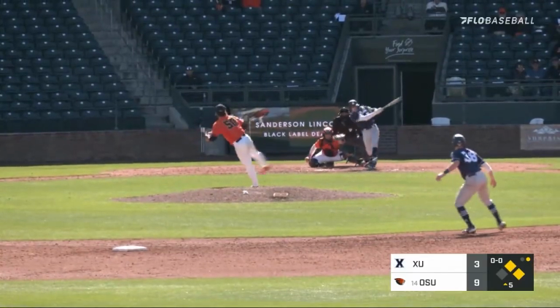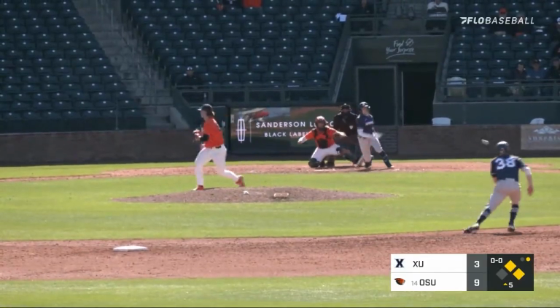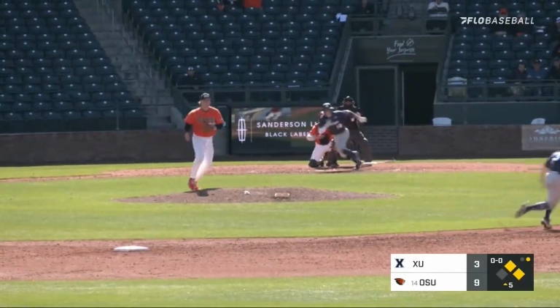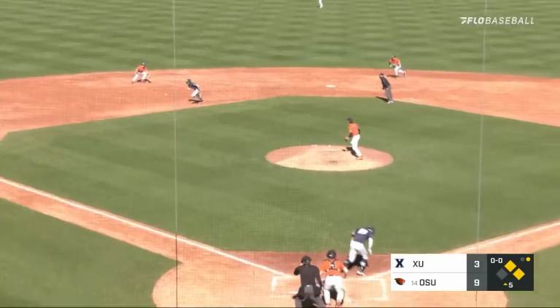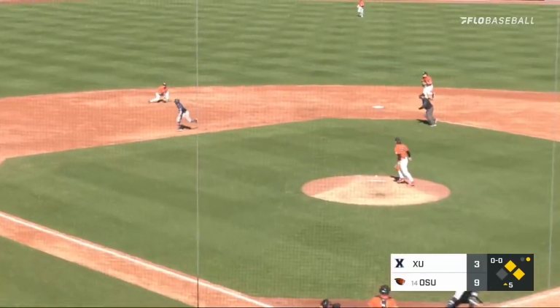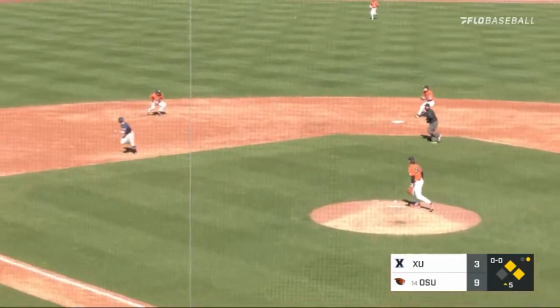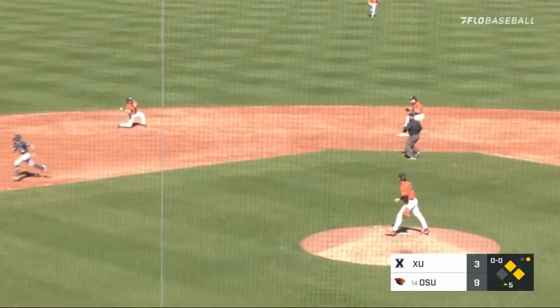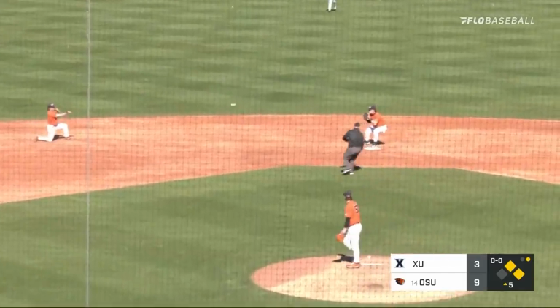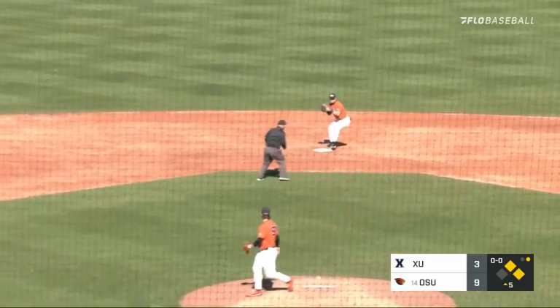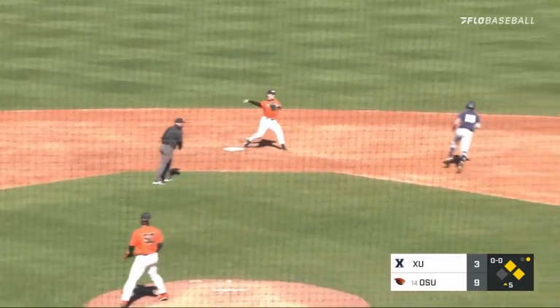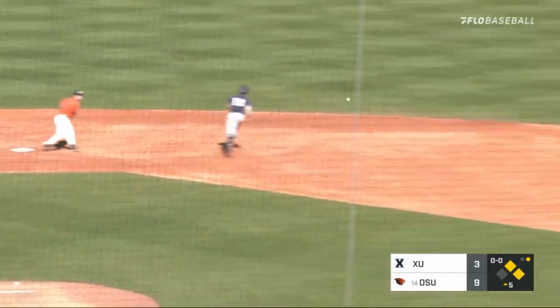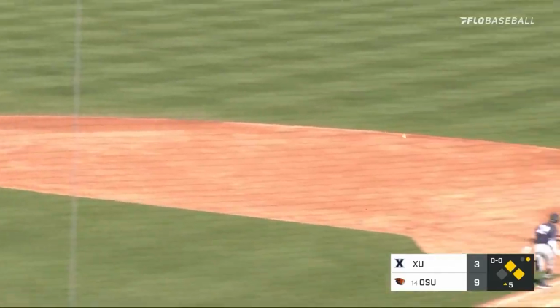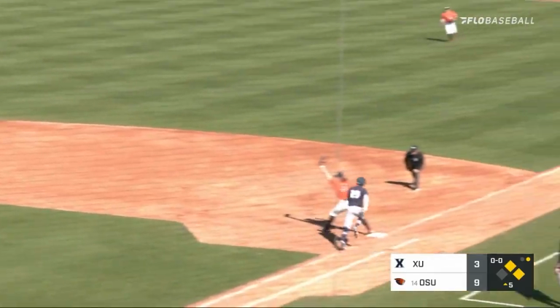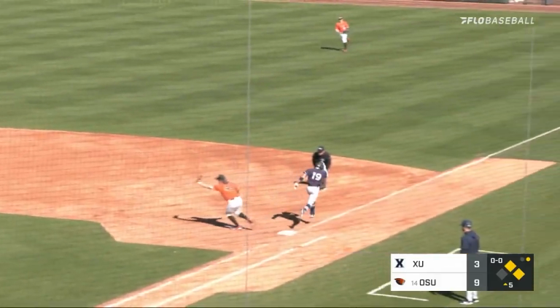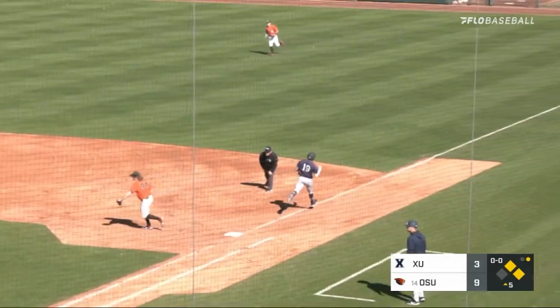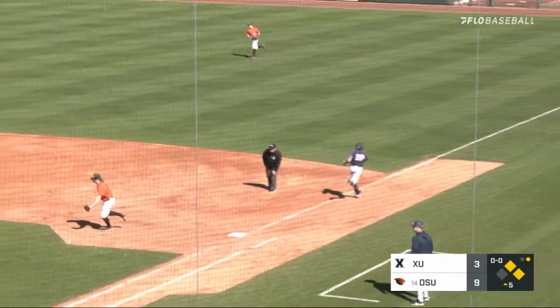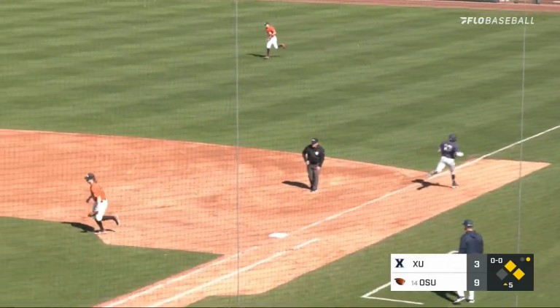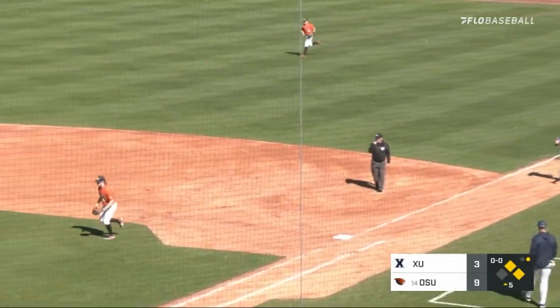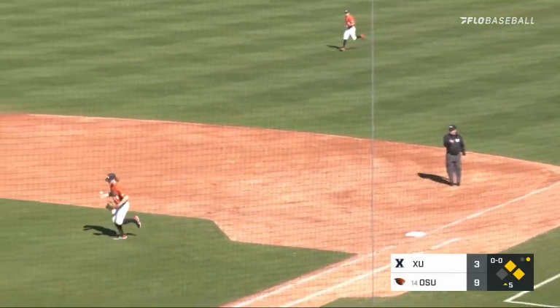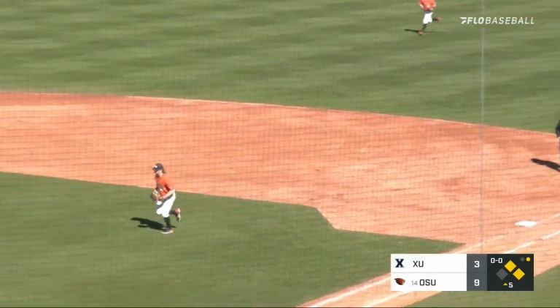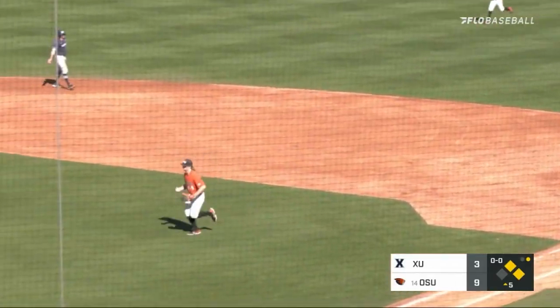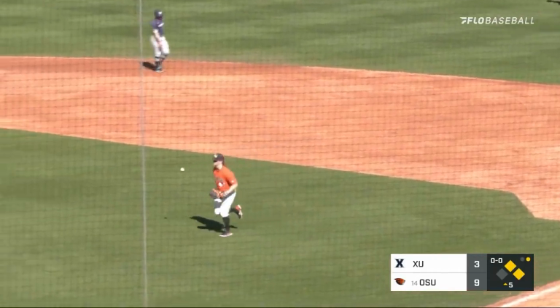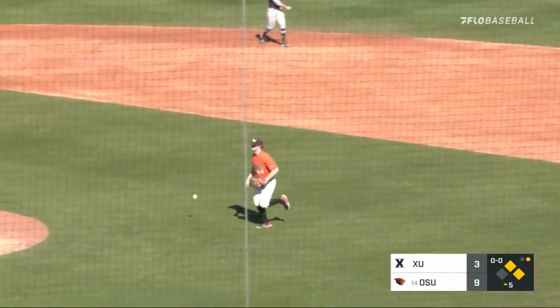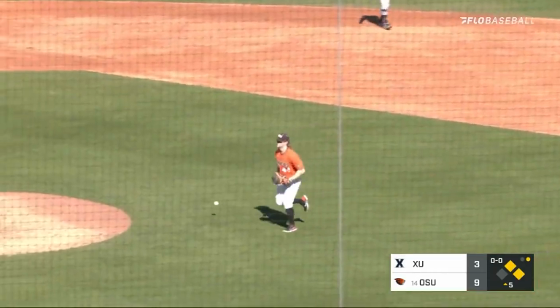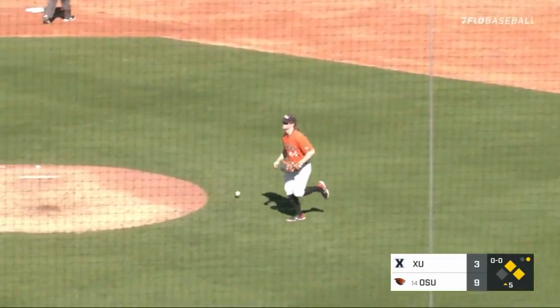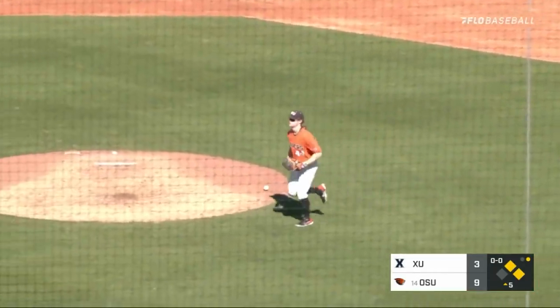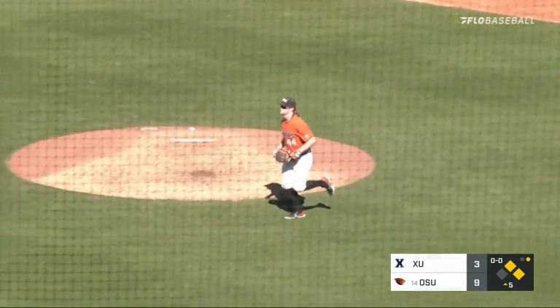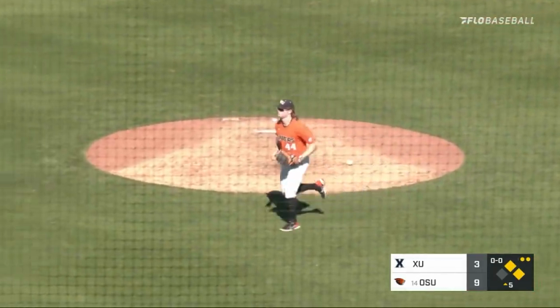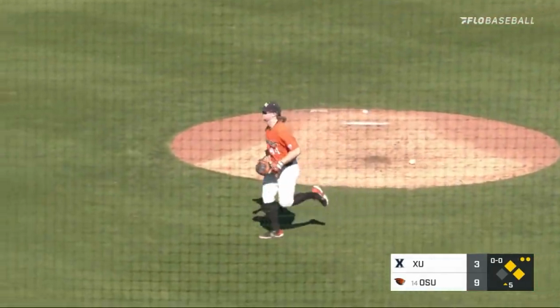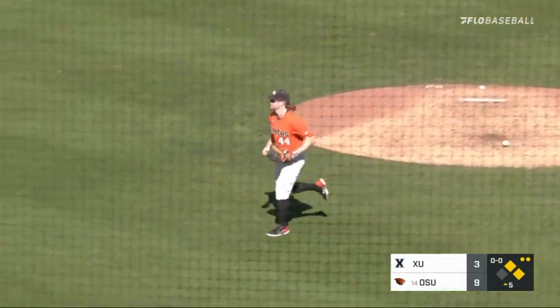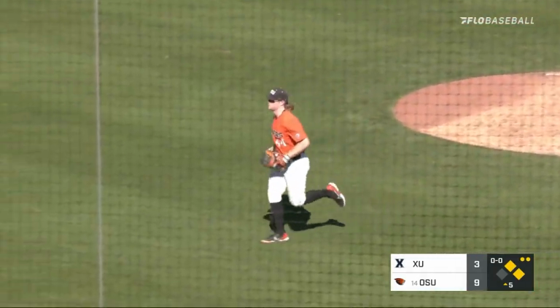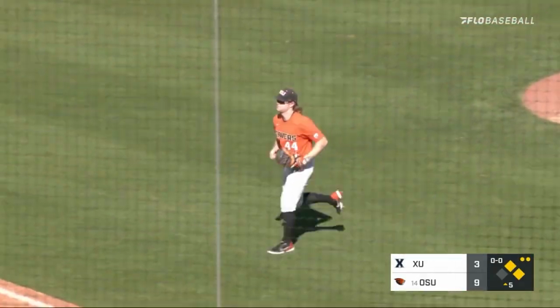First pitch to Anderson, on the ground to short. This could be two. Dernetti to second for one, the relay in time. 6-4-3 double play, and the inning is over.